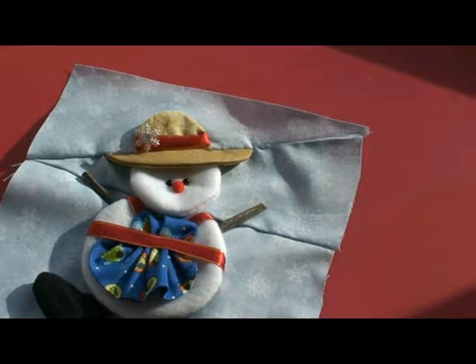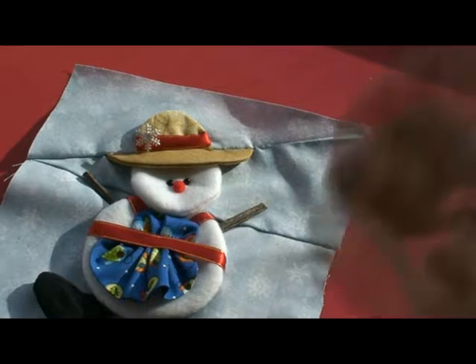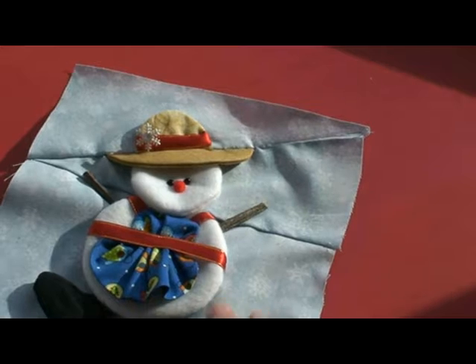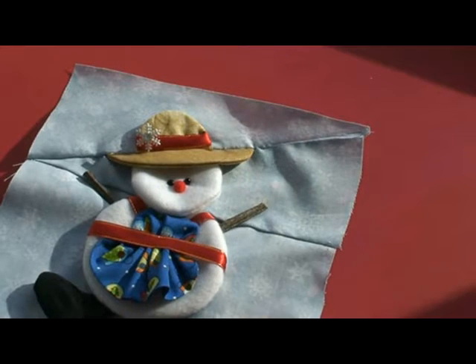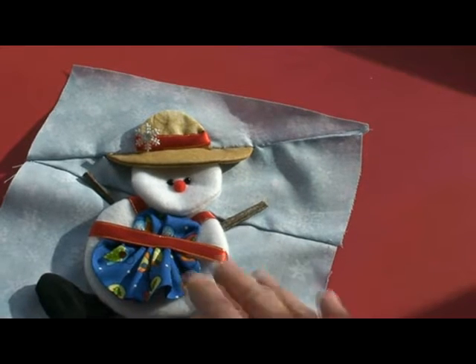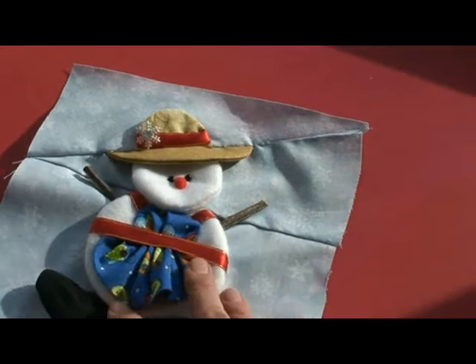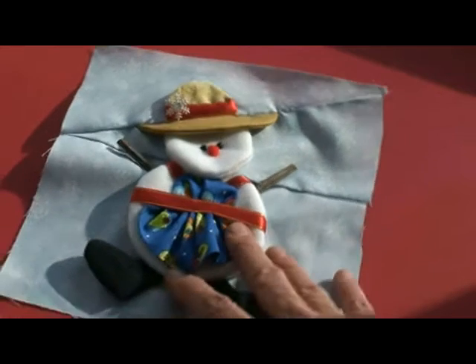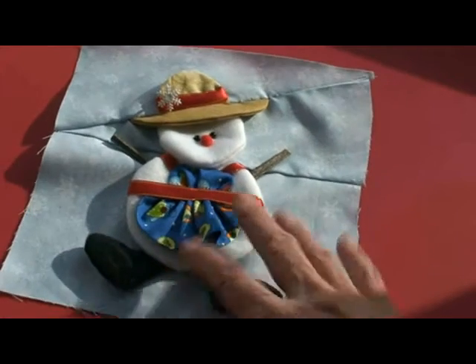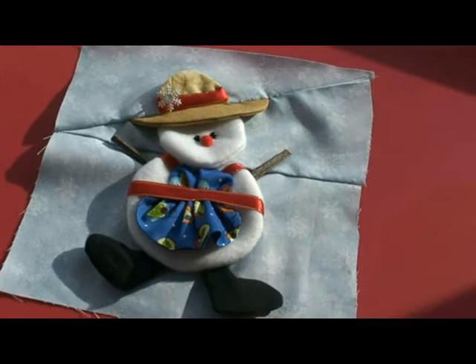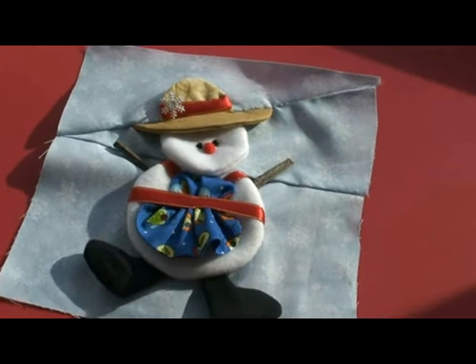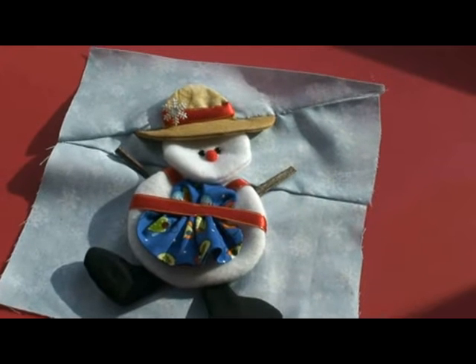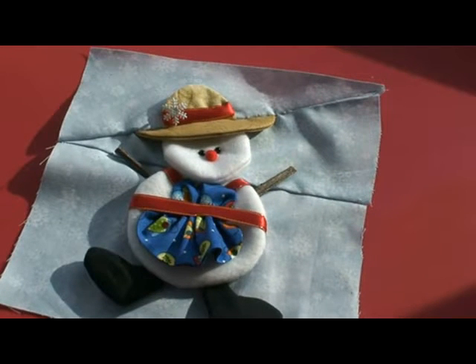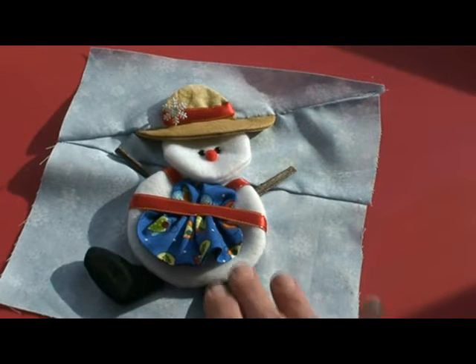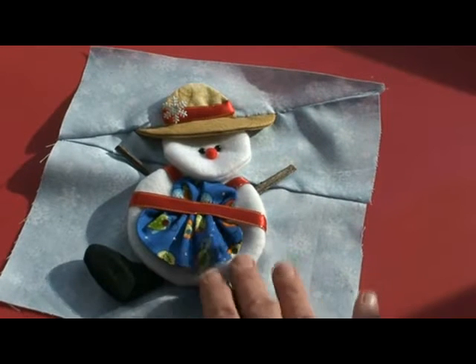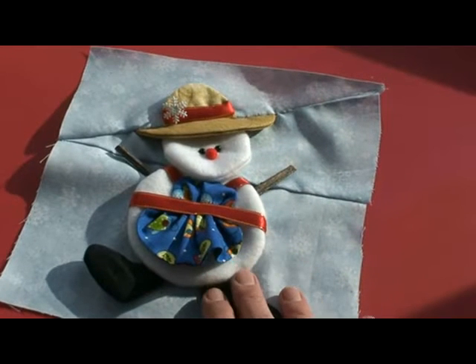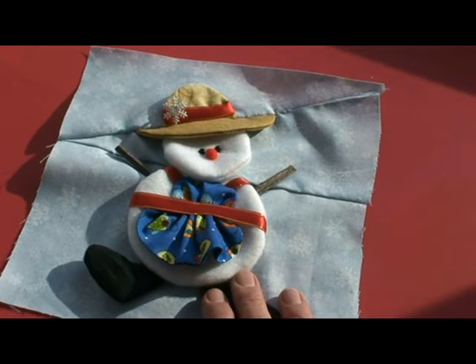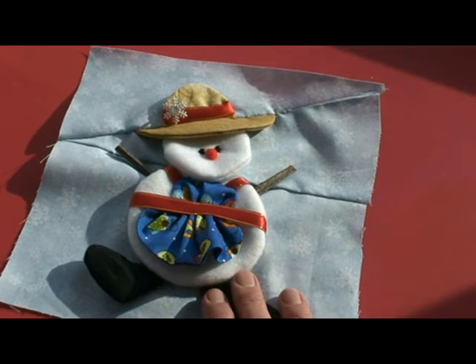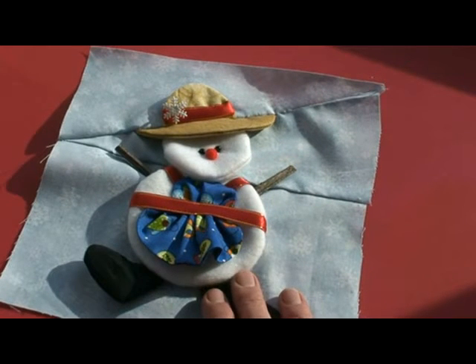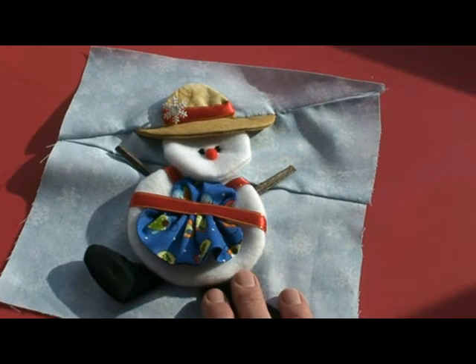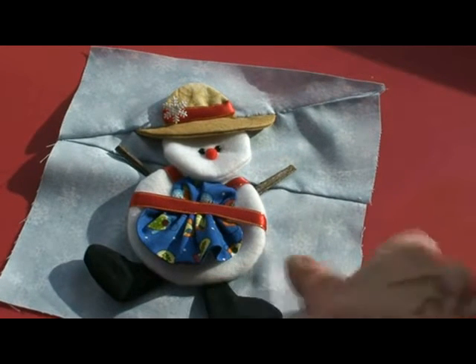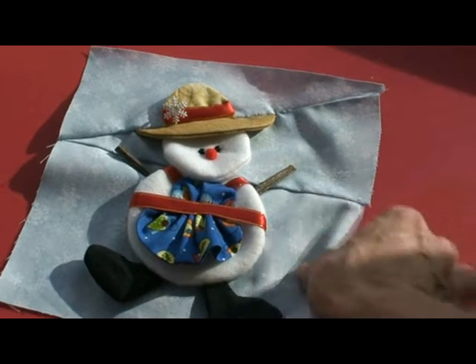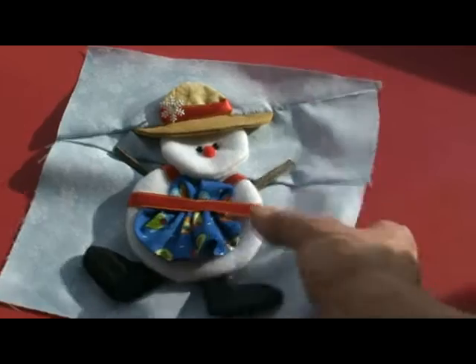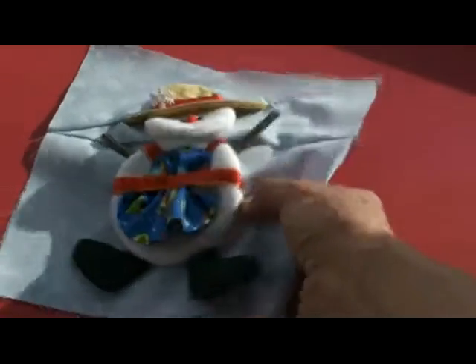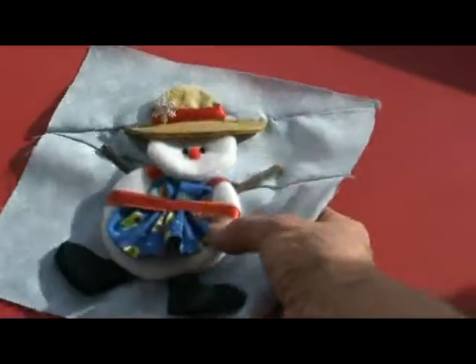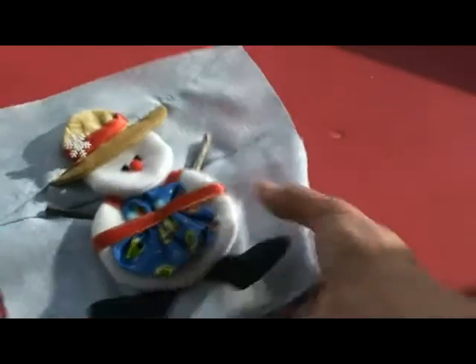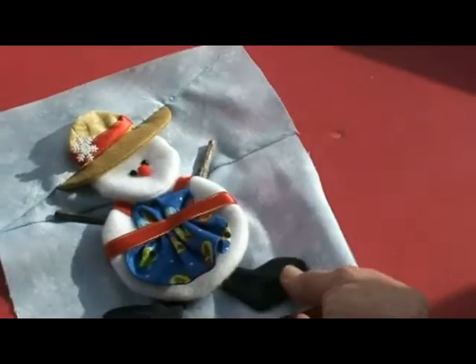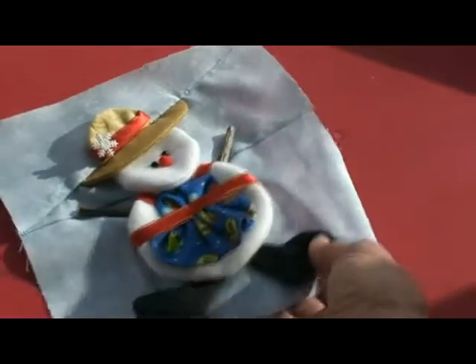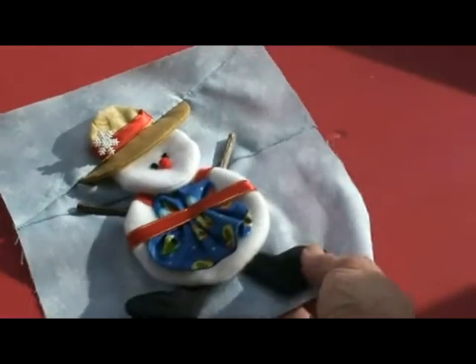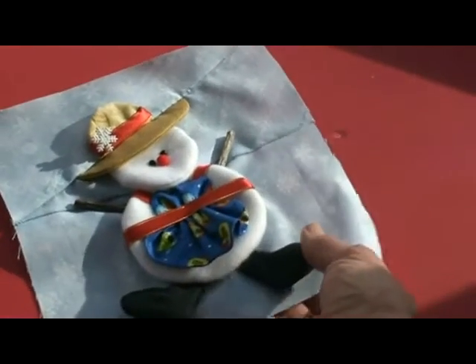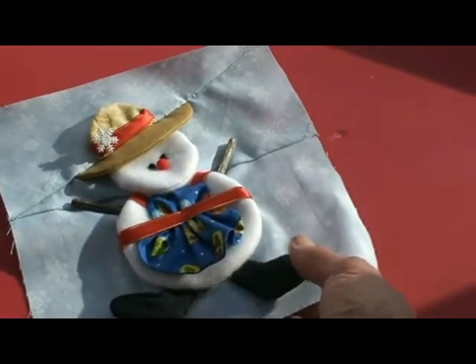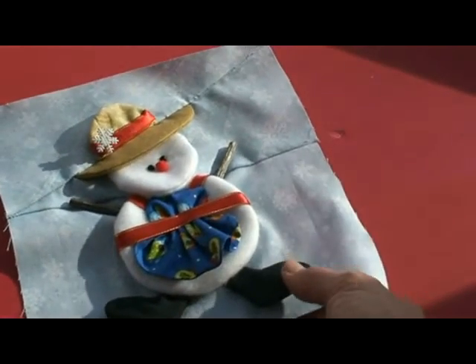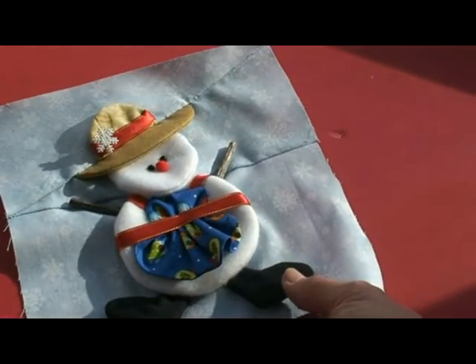In this video we're going to show you how to make this darling snow mom. She's a match for a snowman that we have, and she's easy and fun. I think this video will help you — she's a dollar download on our website.